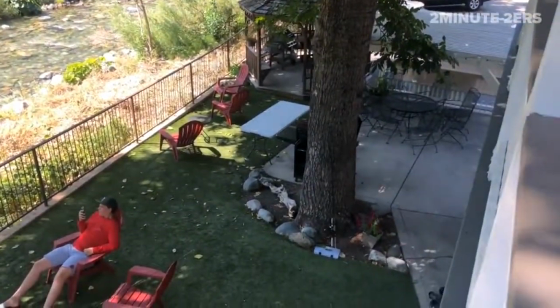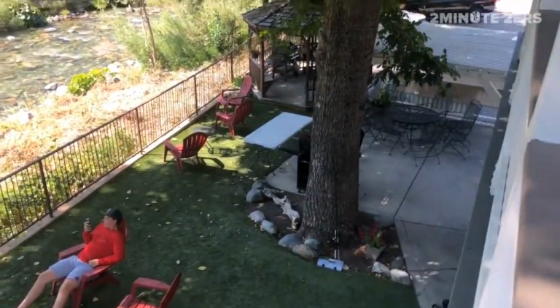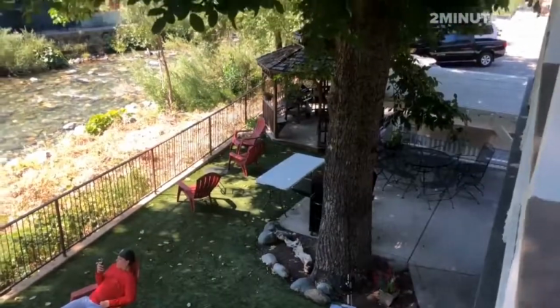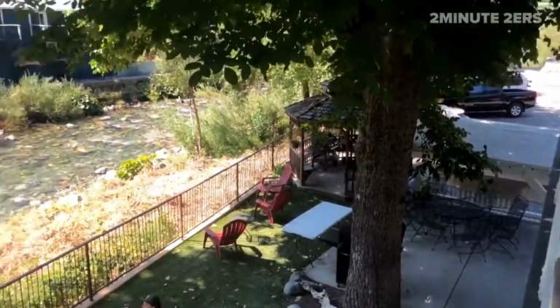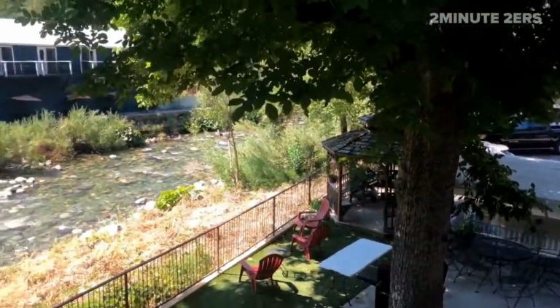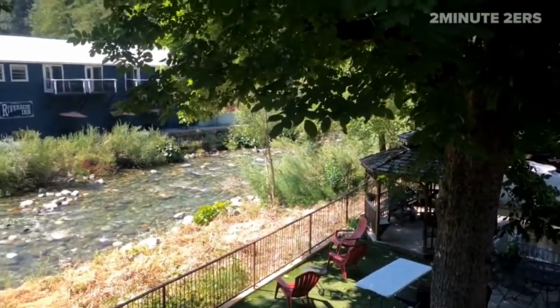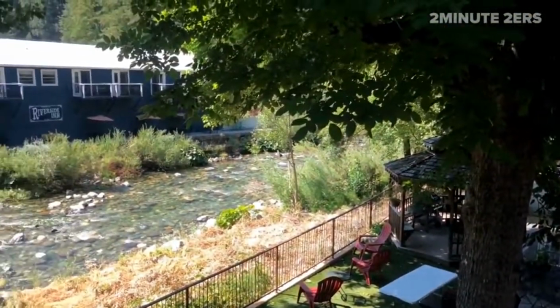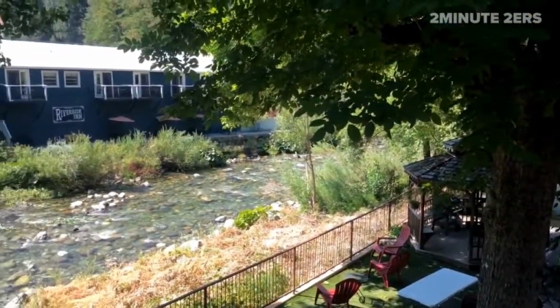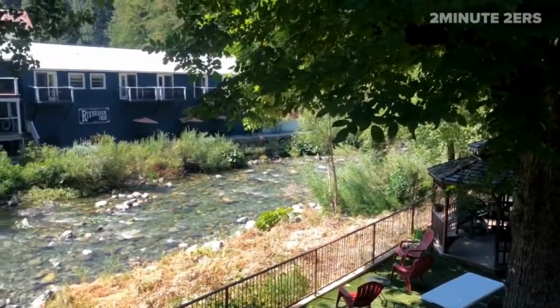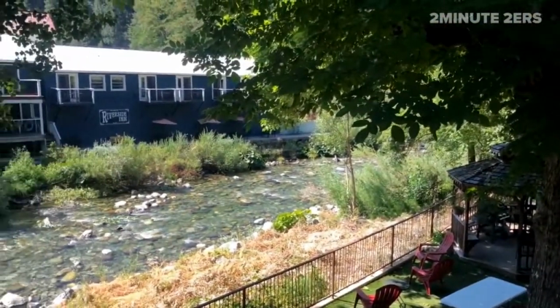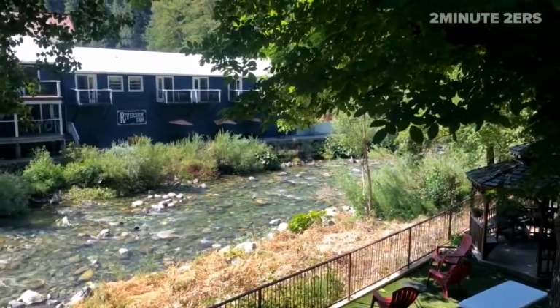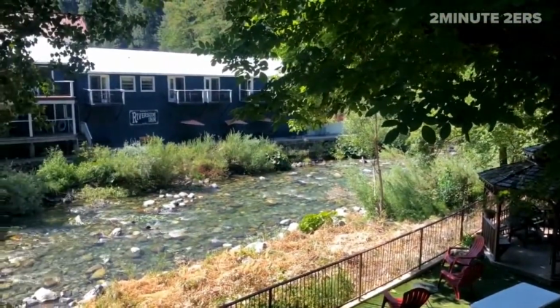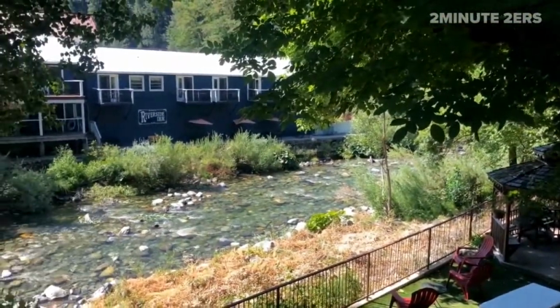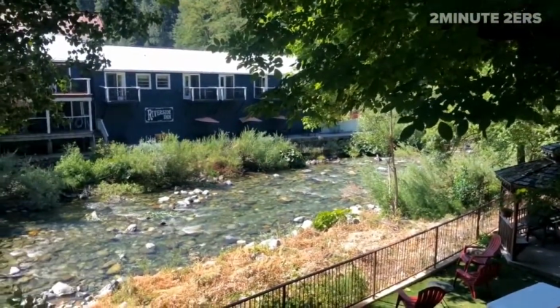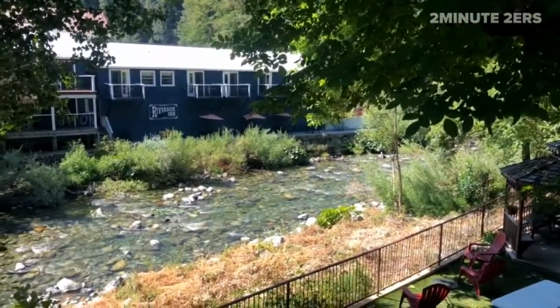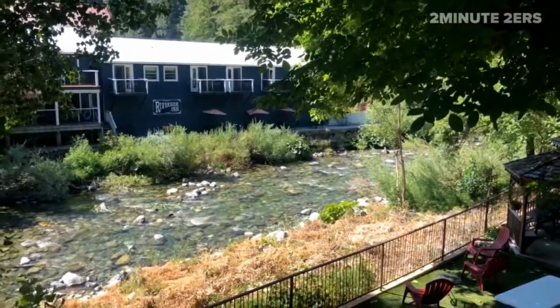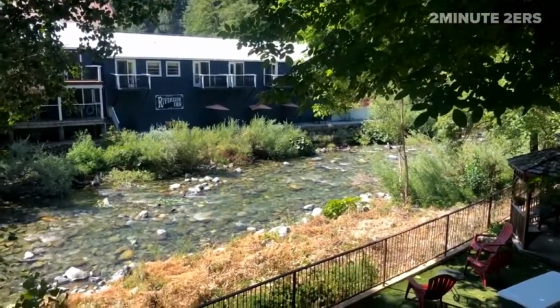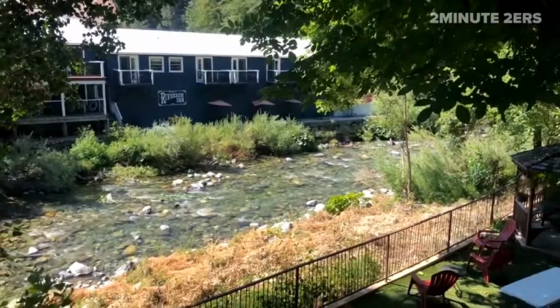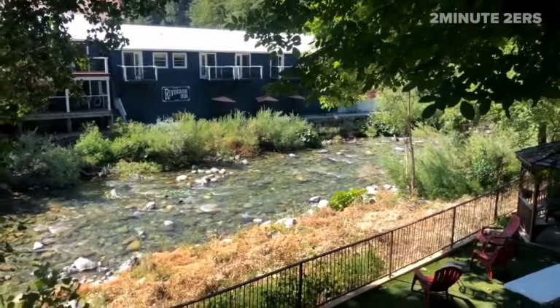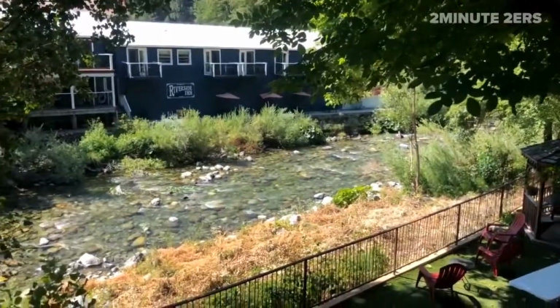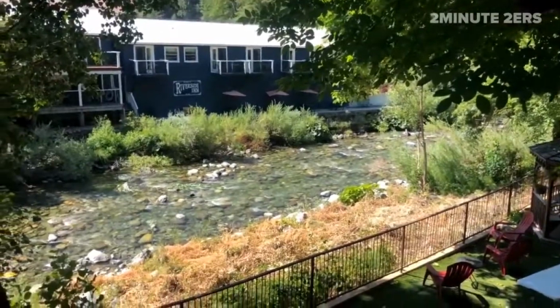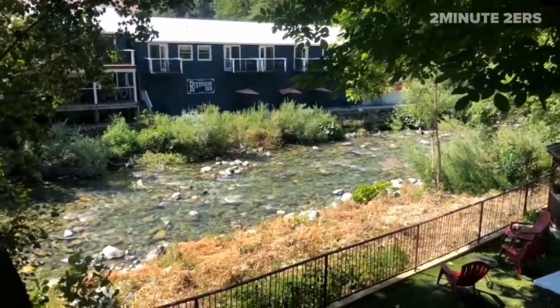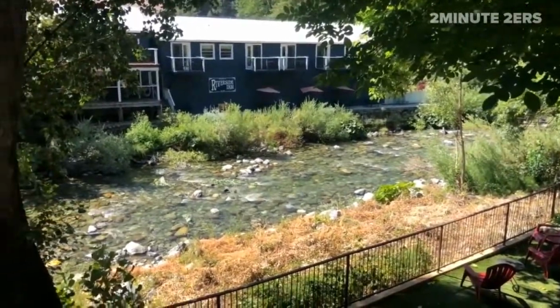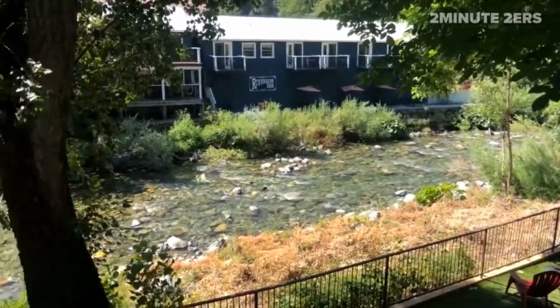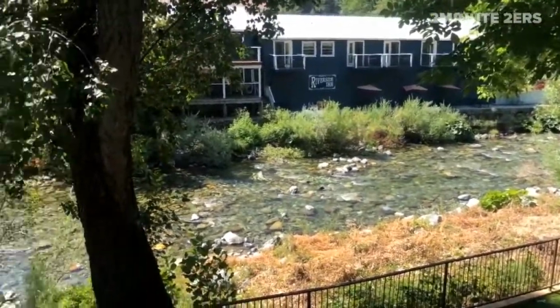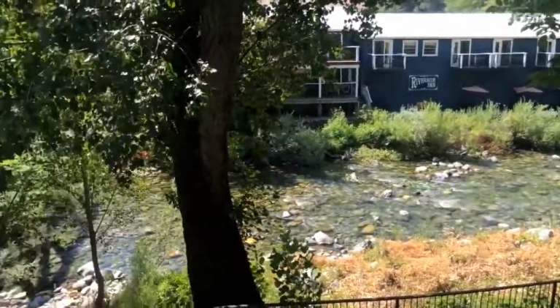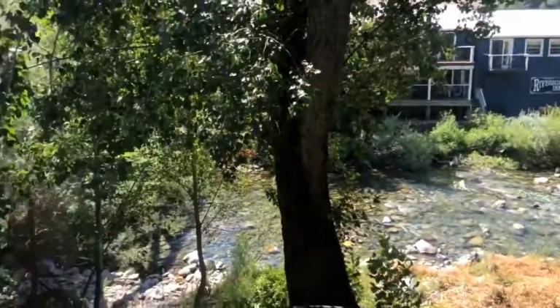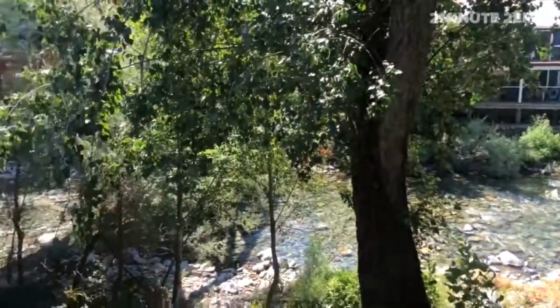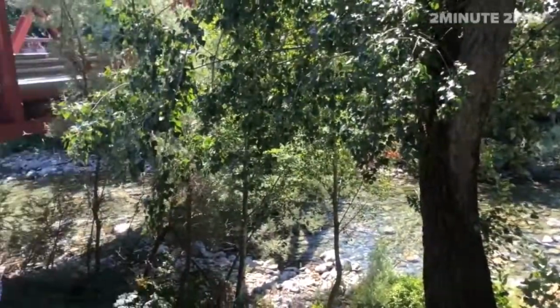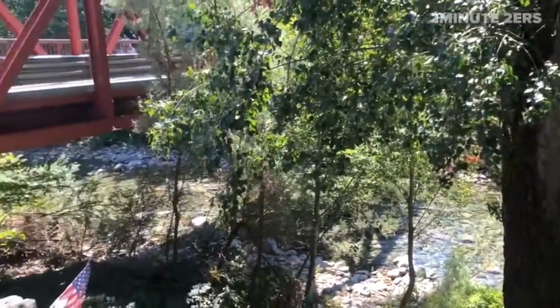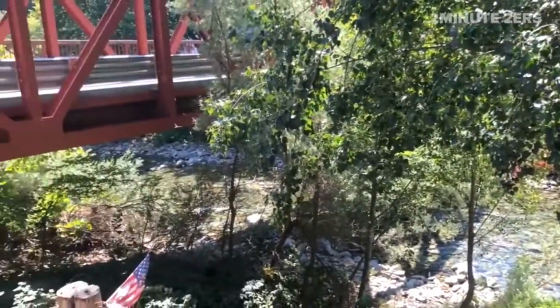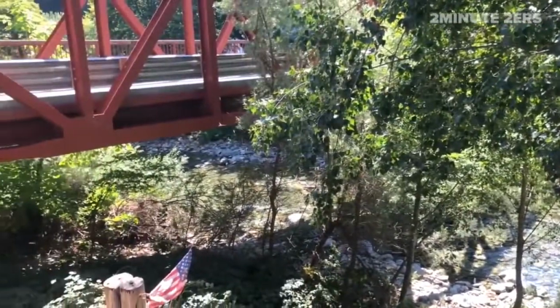So come on down. This place is perfect, quaint, and sweet. The owners are awesome. Come on down and check it out — Downeyville, California.